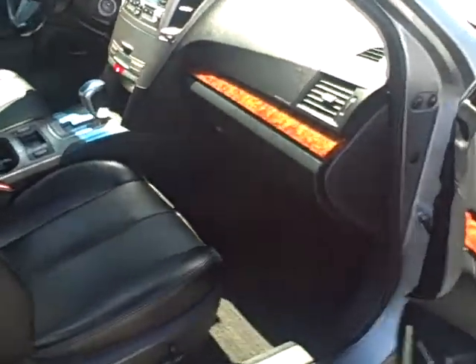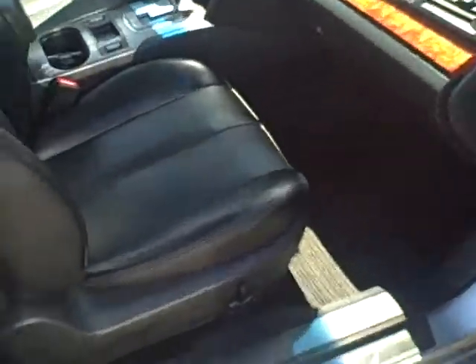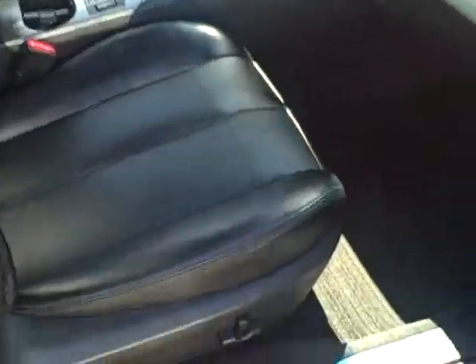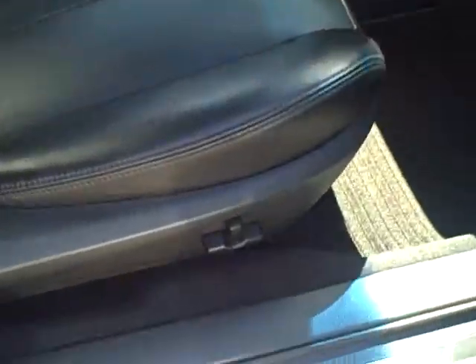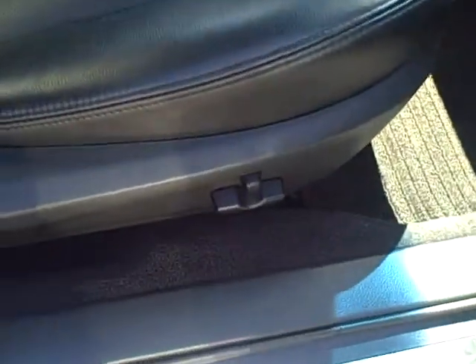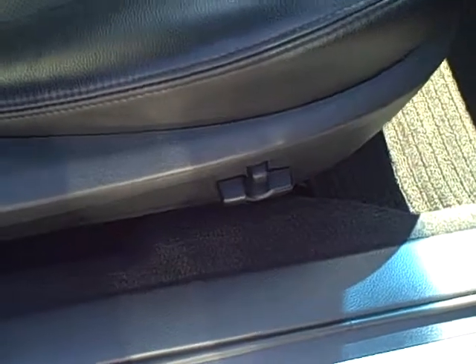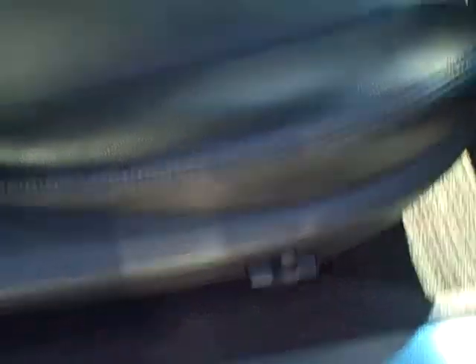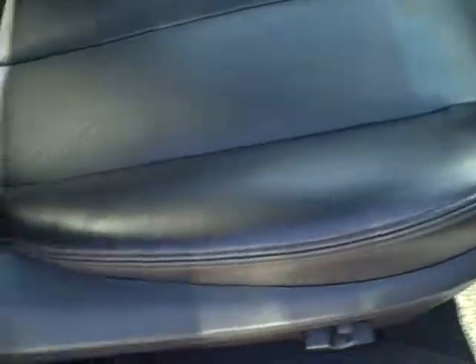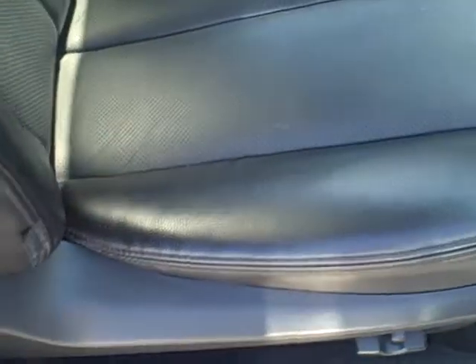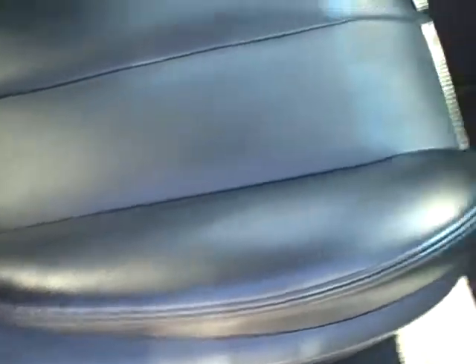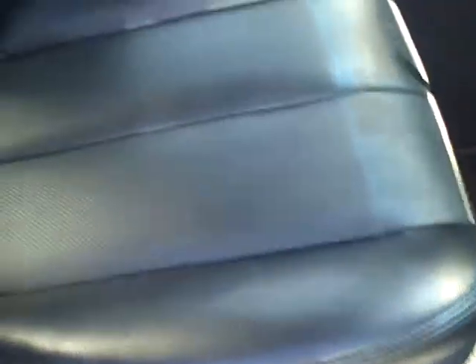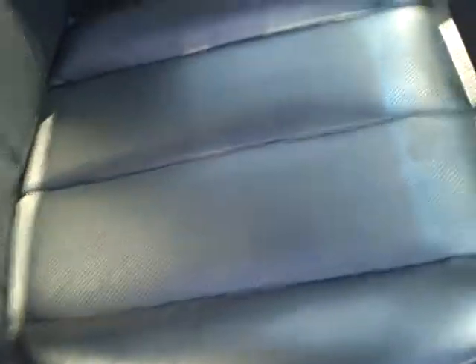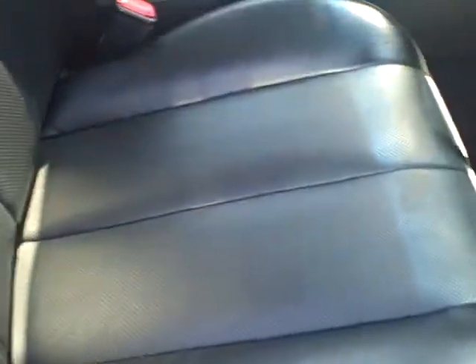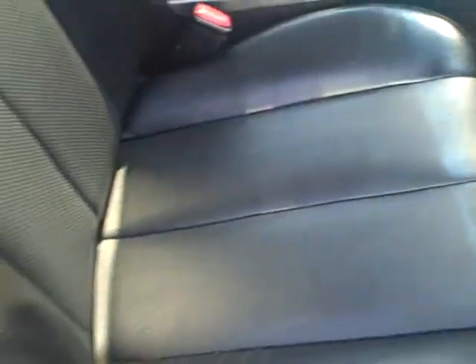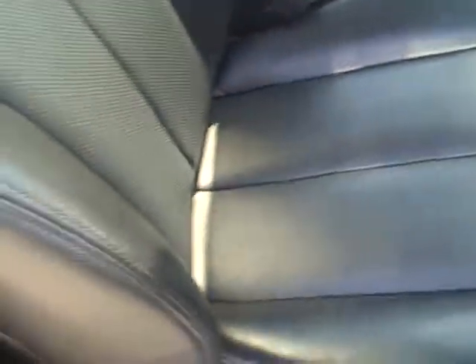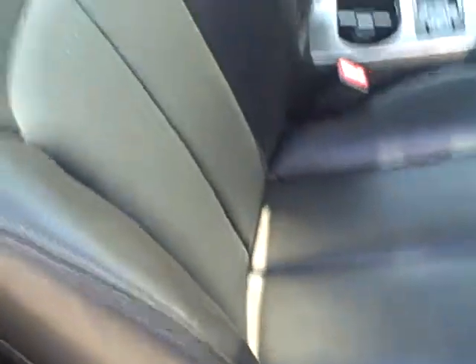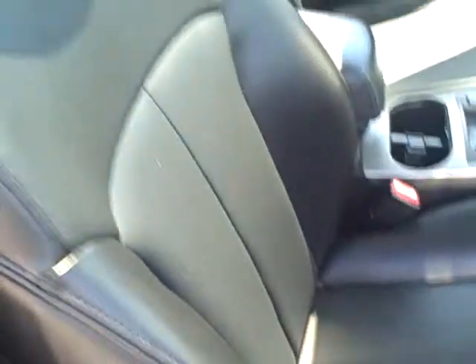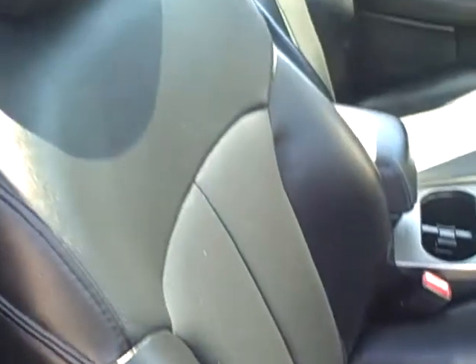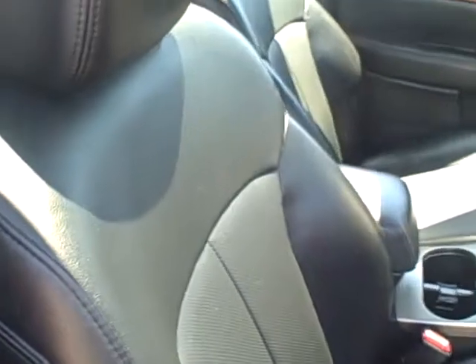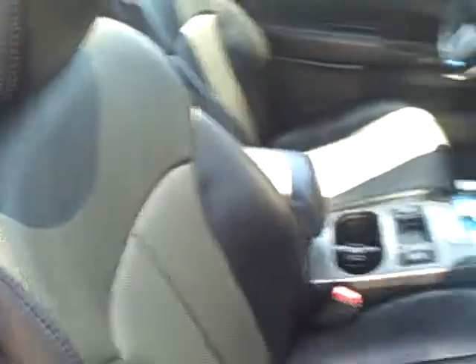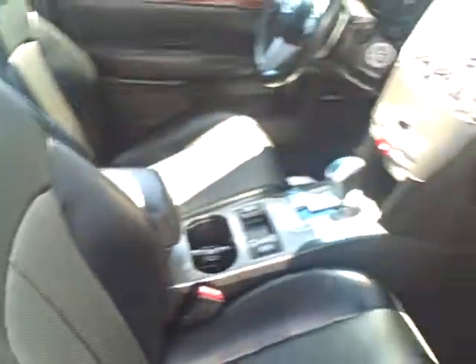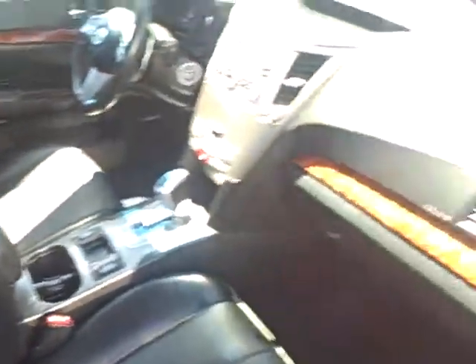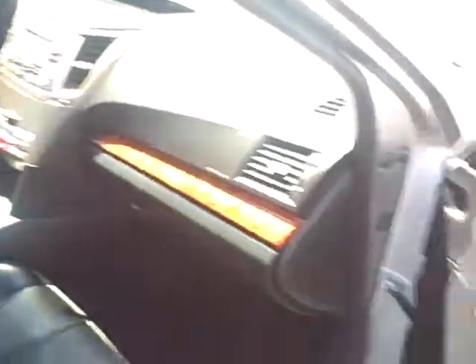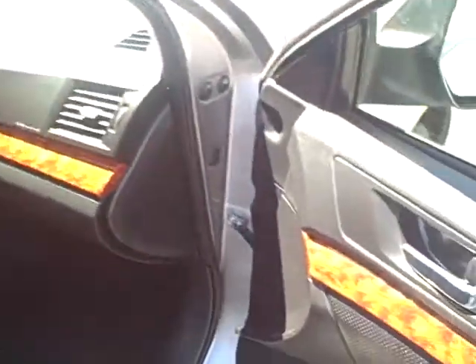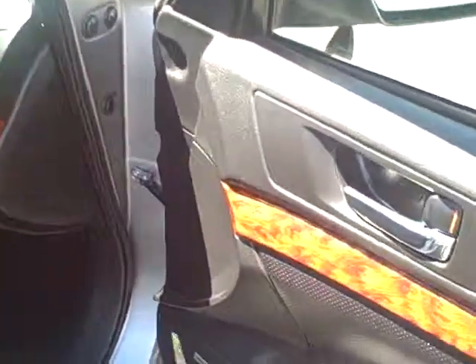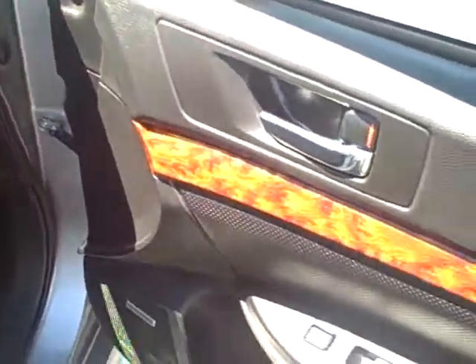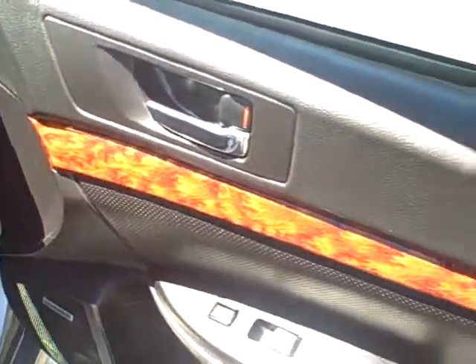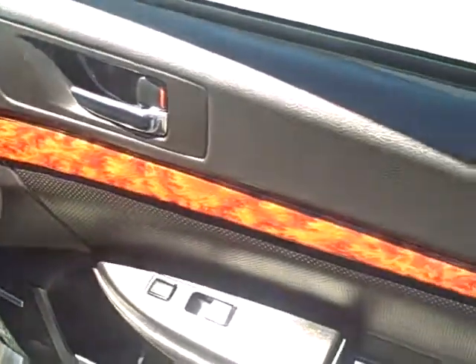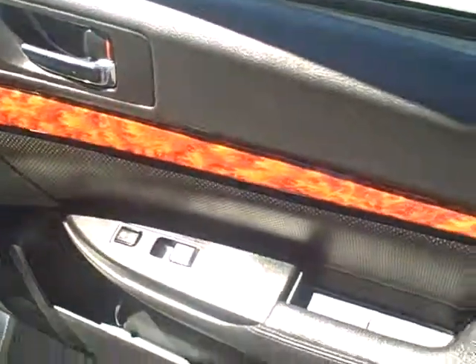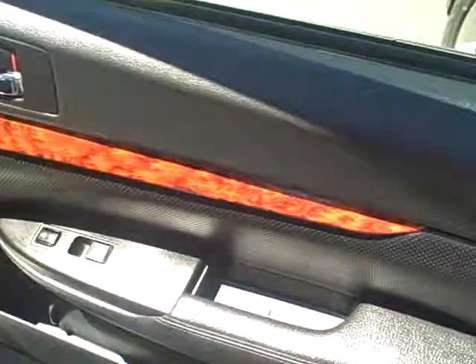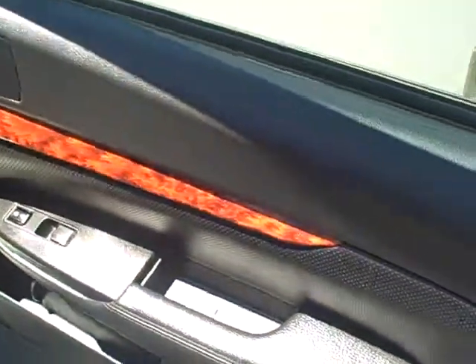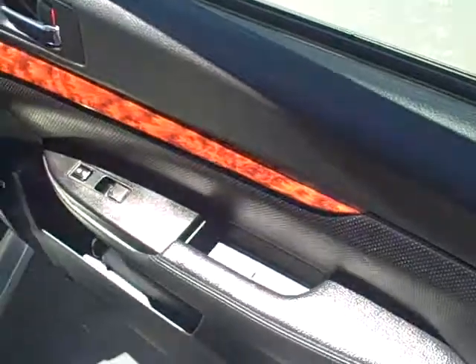I do have a passenger side power seat on this vehicle, and as you can see there are no rips or tears in the leather. Nice wood grain accents flow along the dash and doors.